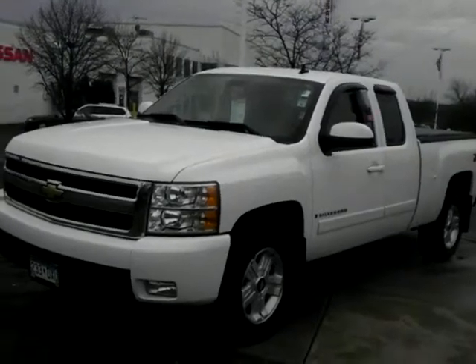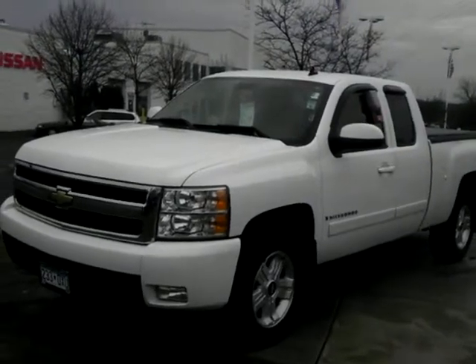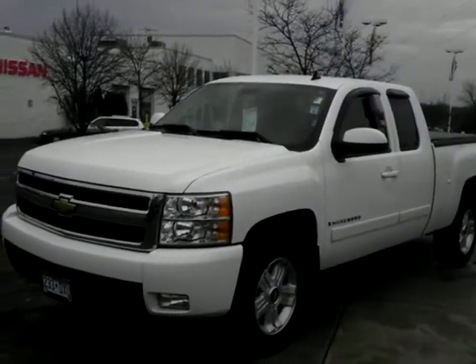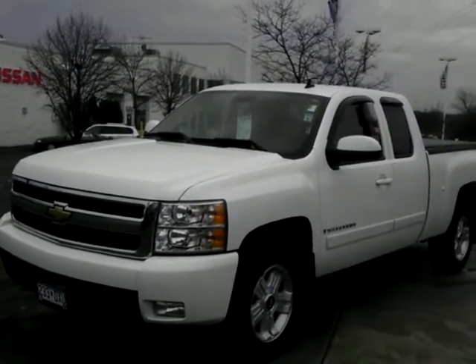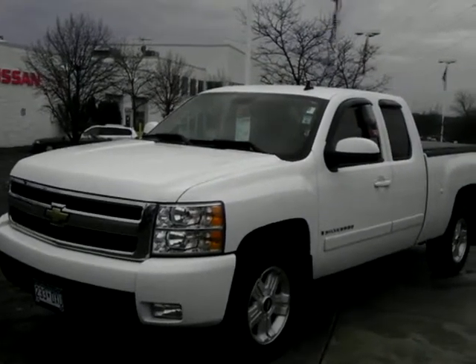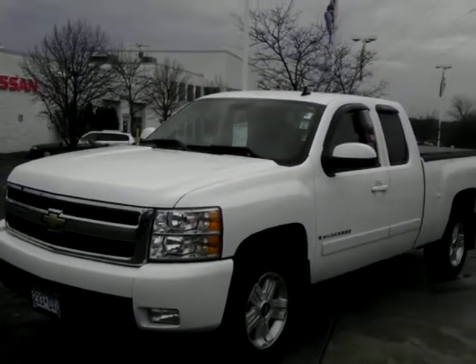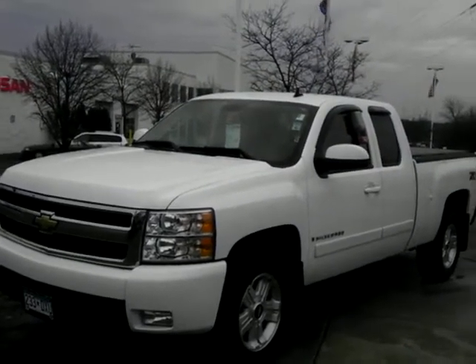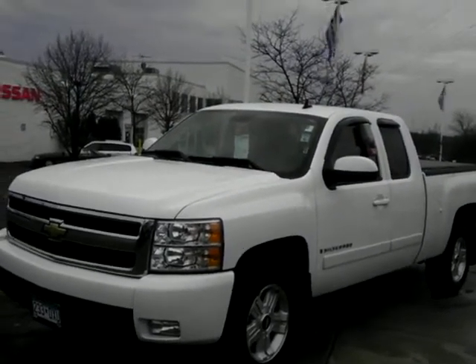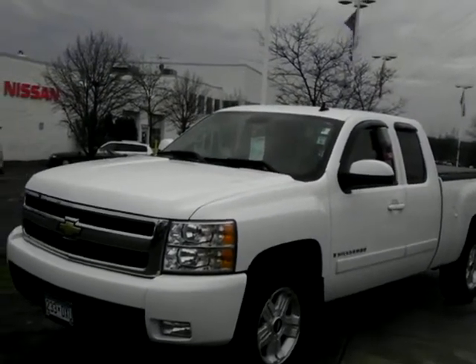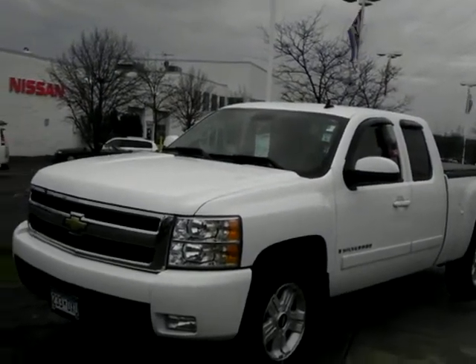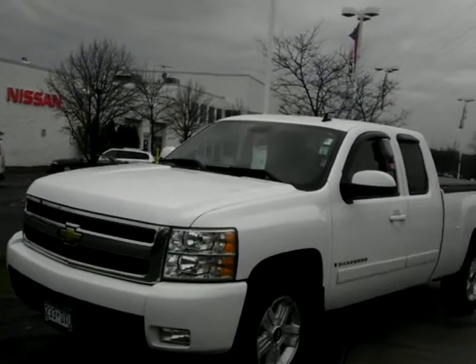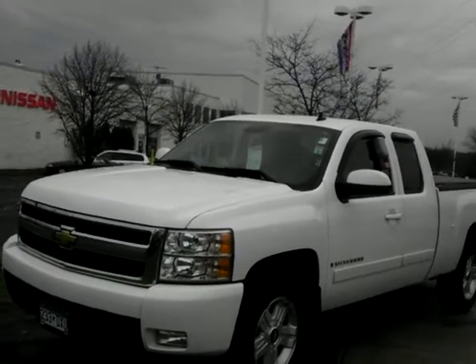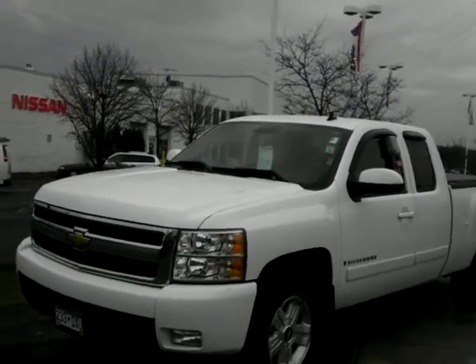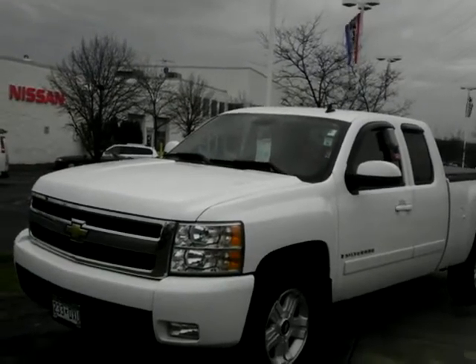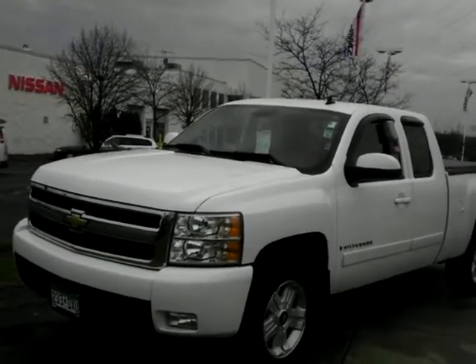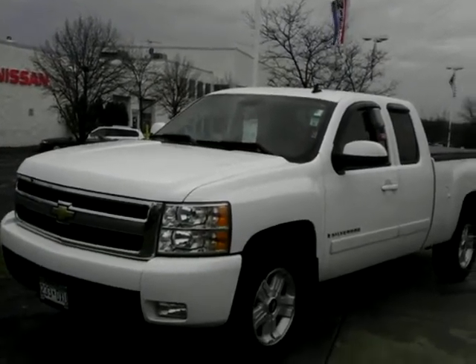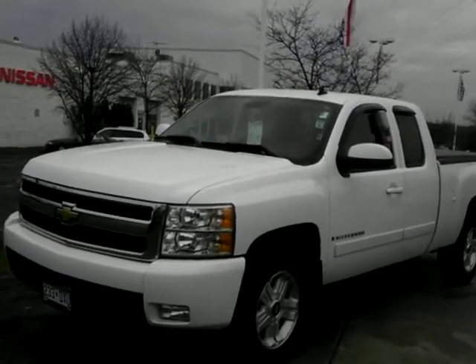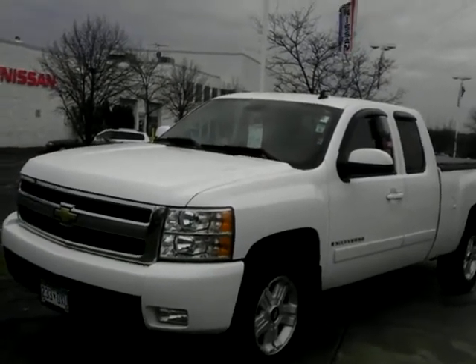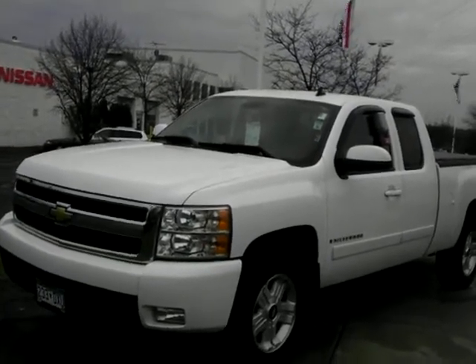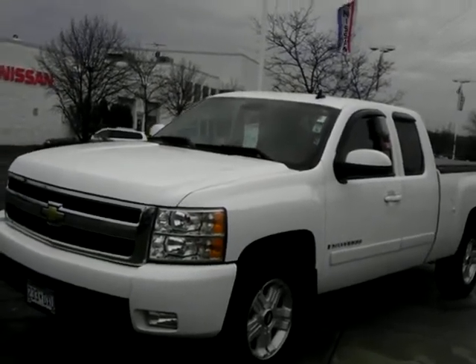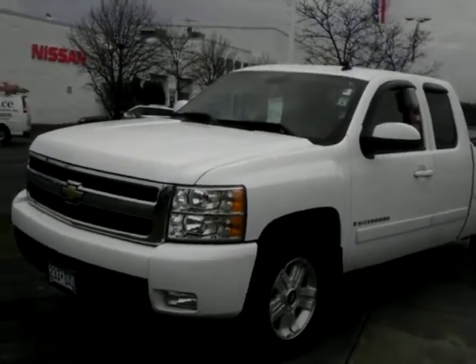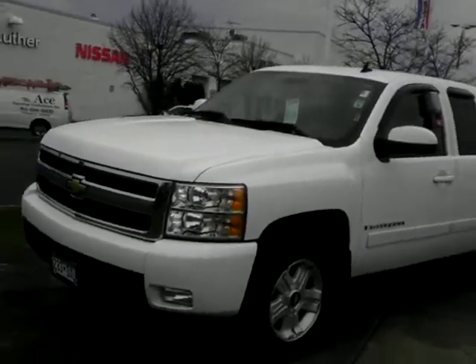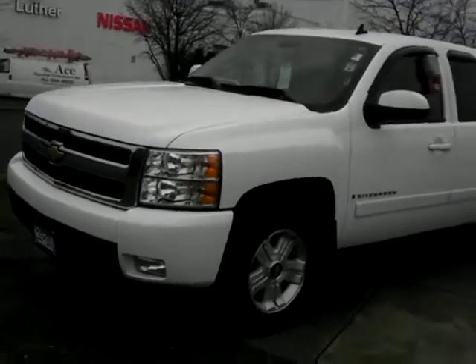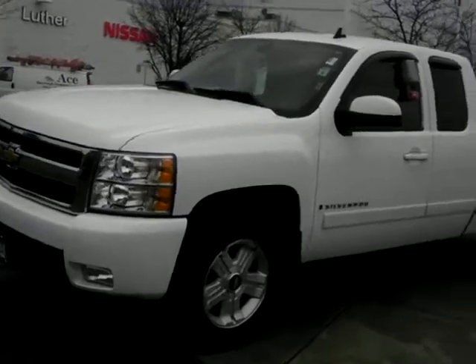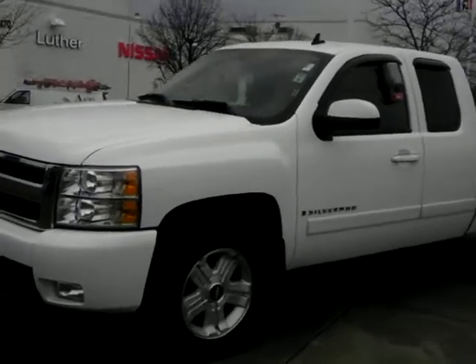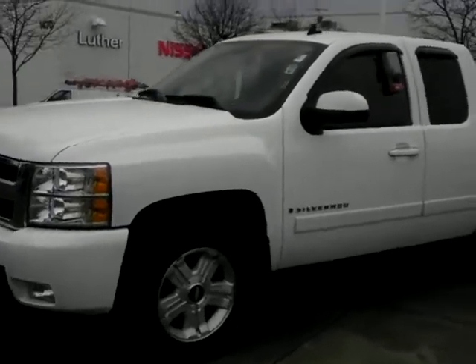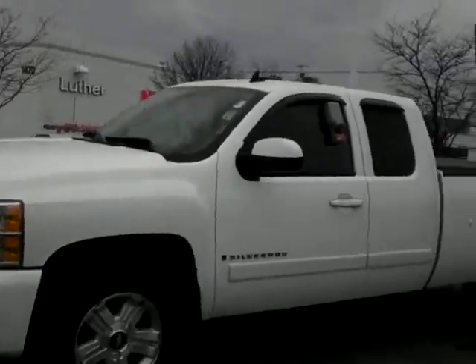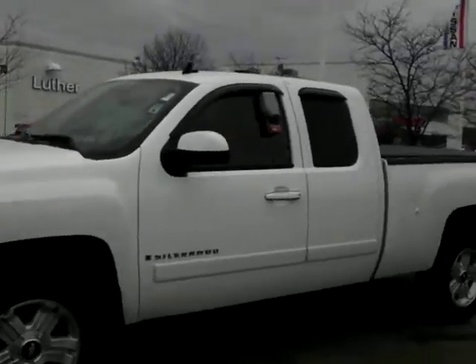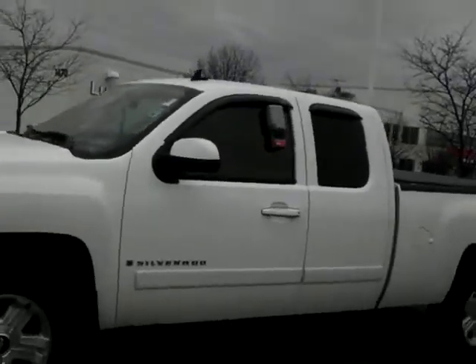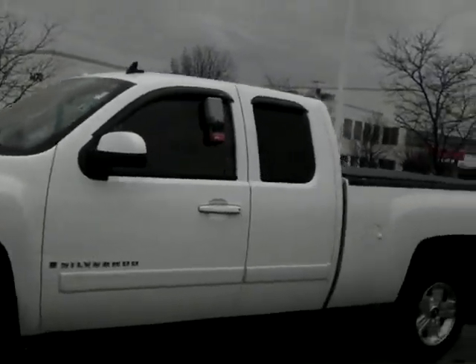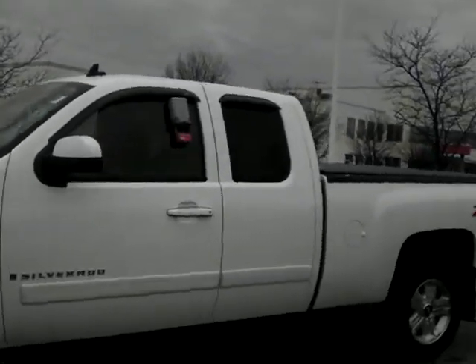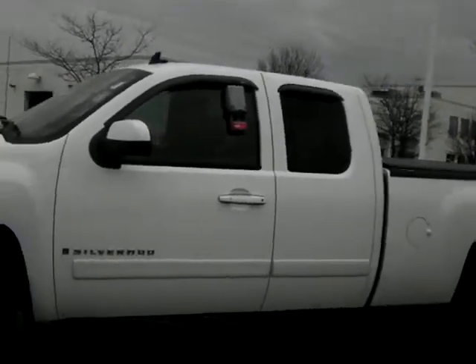Good afternoon, it's Sue at Luther Nissan Kia in Inver Grove Heights. Check out the 2007 Chevy Silverado we have here for you — just a beautiful truck, value priced at $22,998. Very well equipped in the Z71 model.